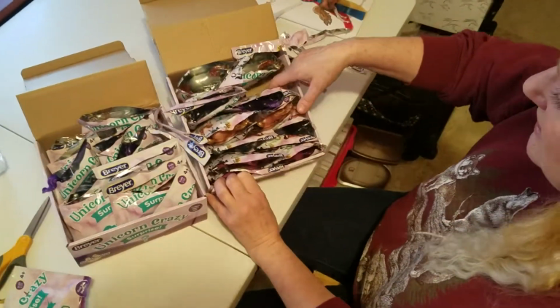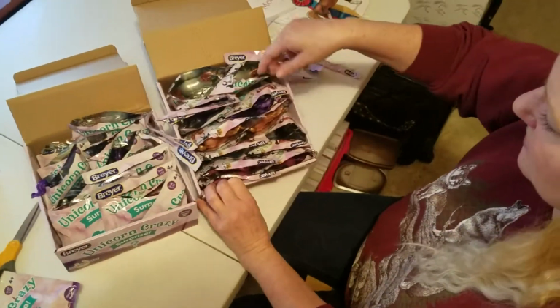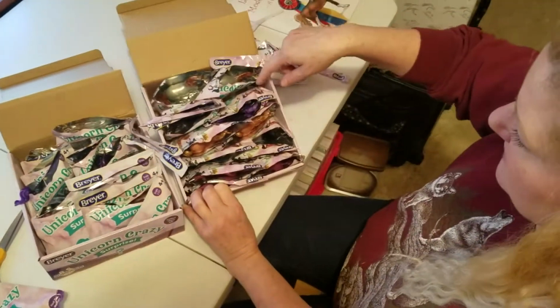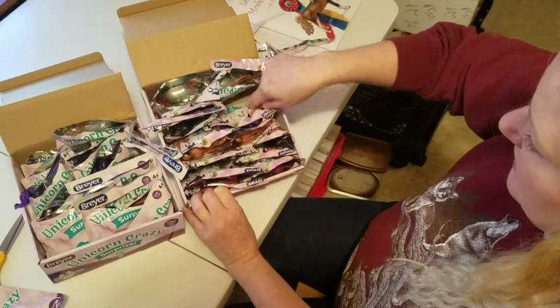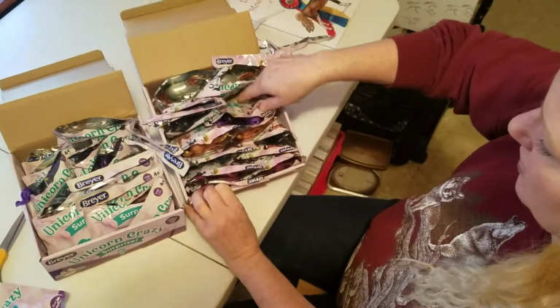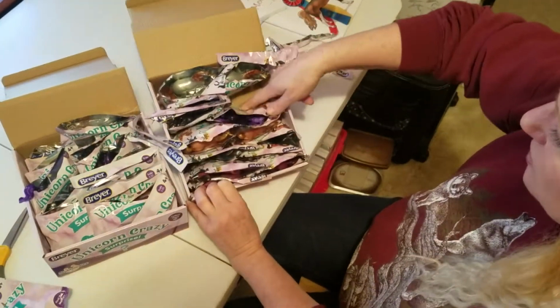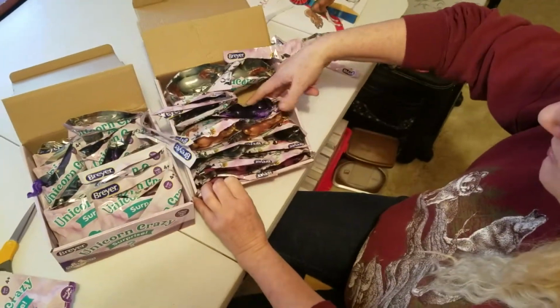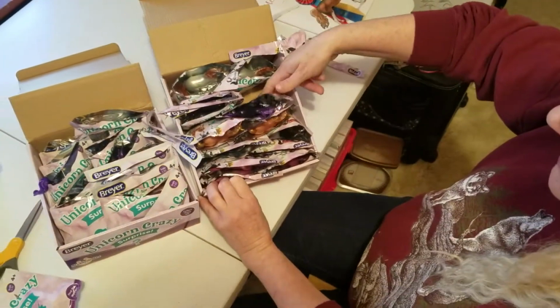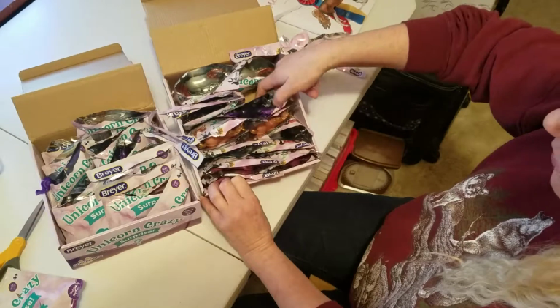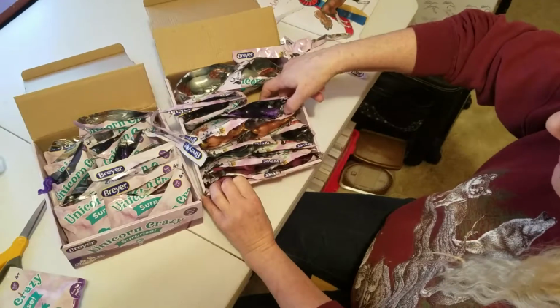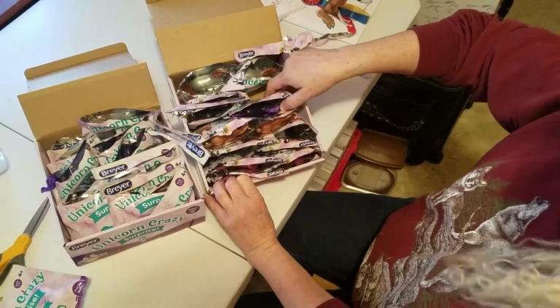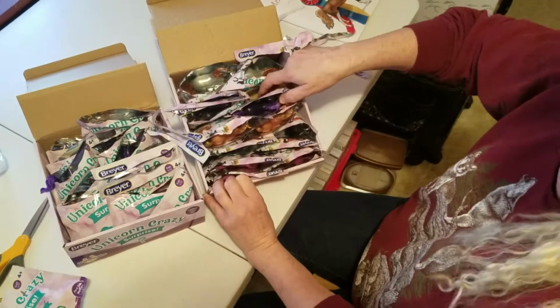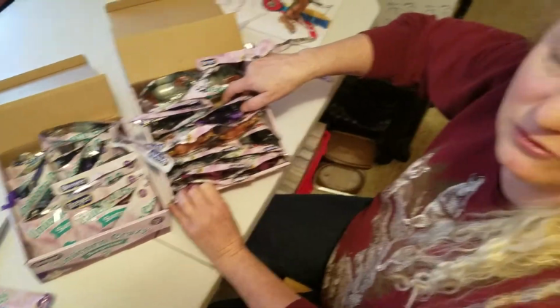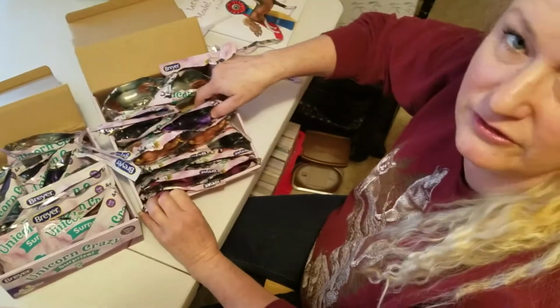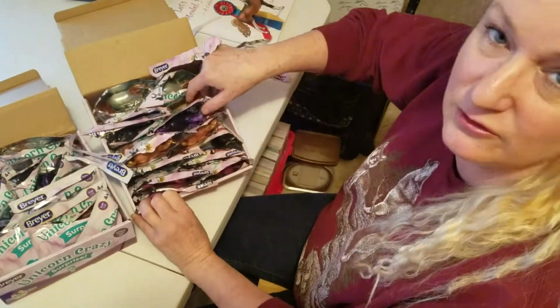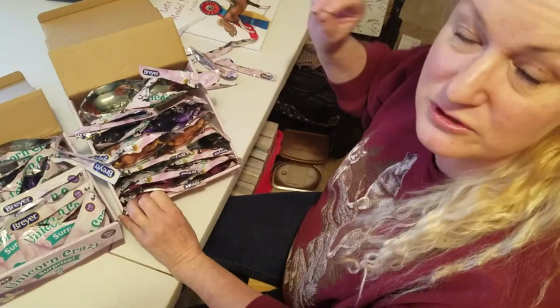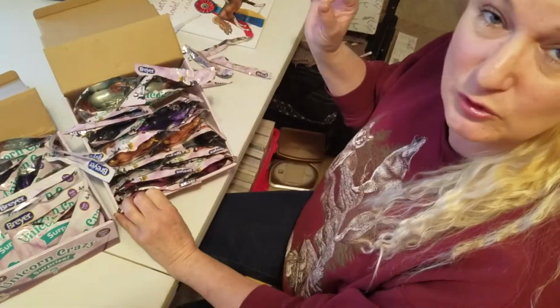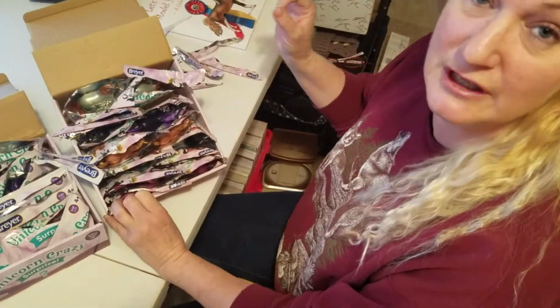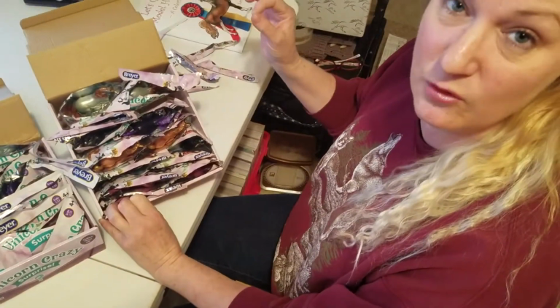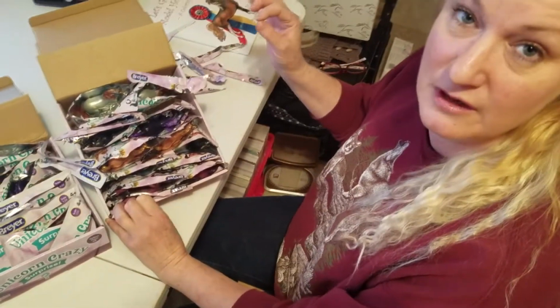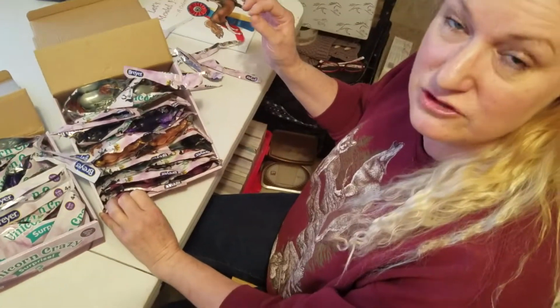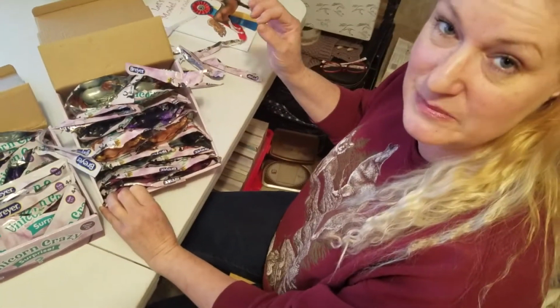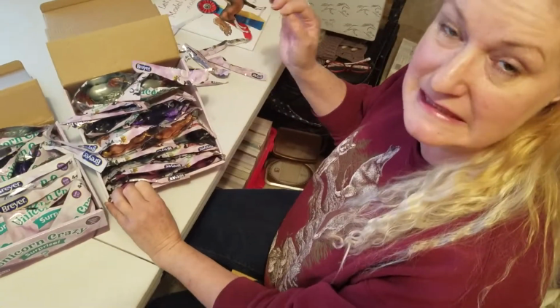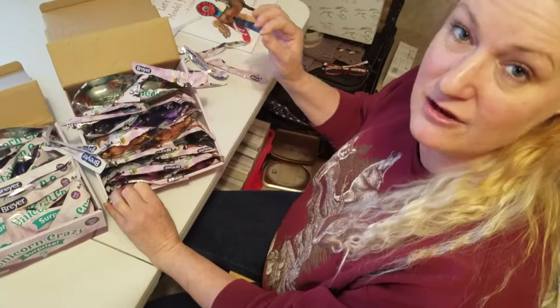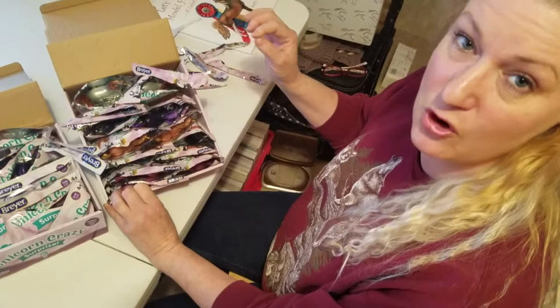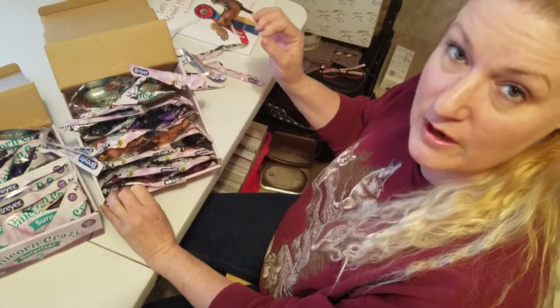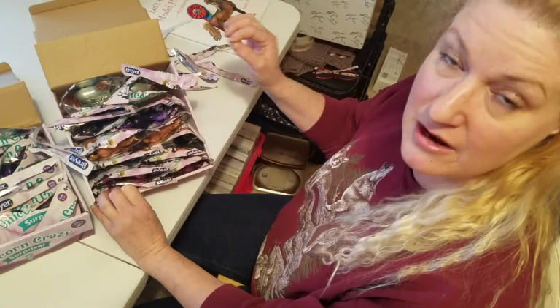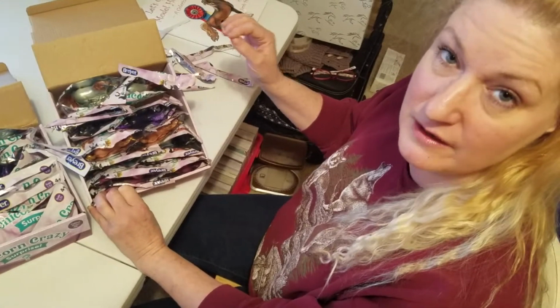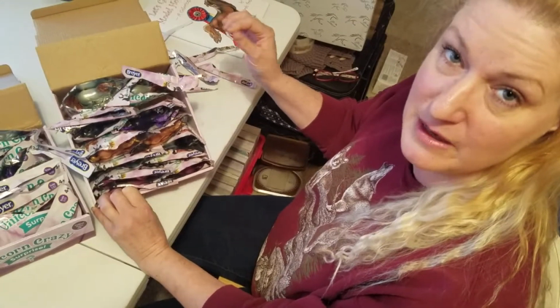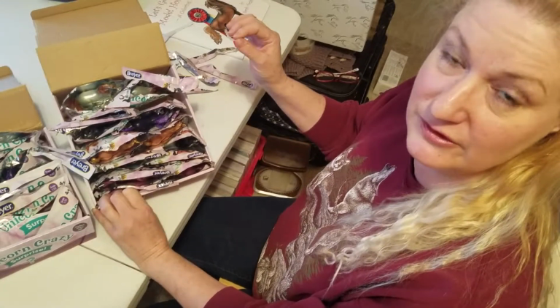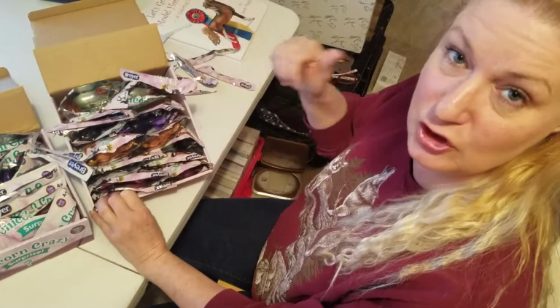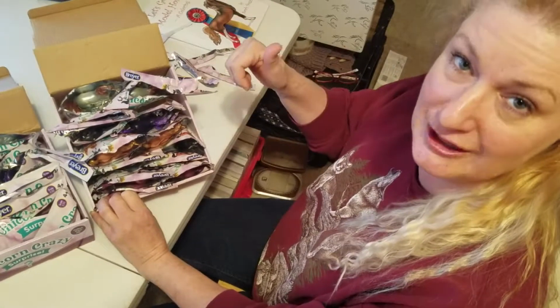If there was going to be a chase piece, it's going to be right towards the back with the other Magnolias. So those of you looking for the chase pieces, now you know where they are in the boxes. Good luck.